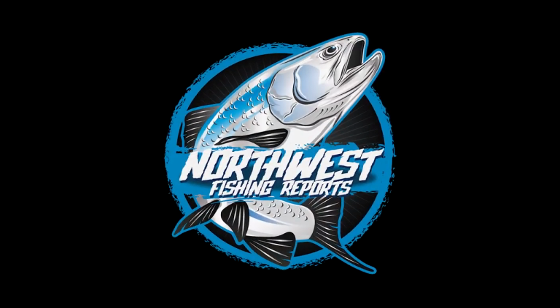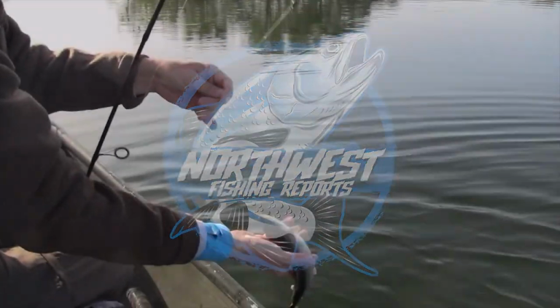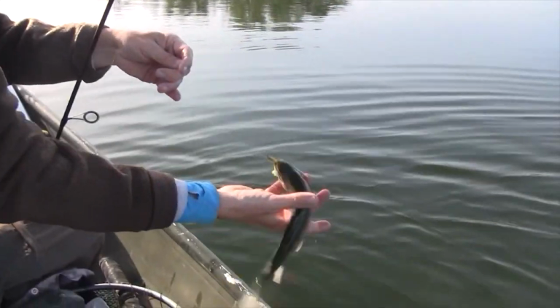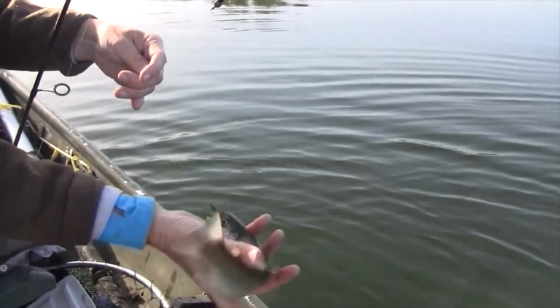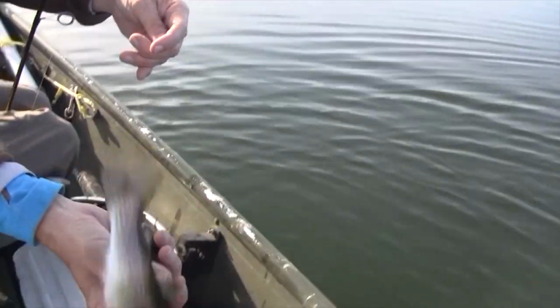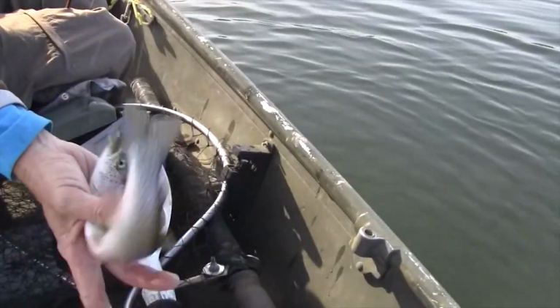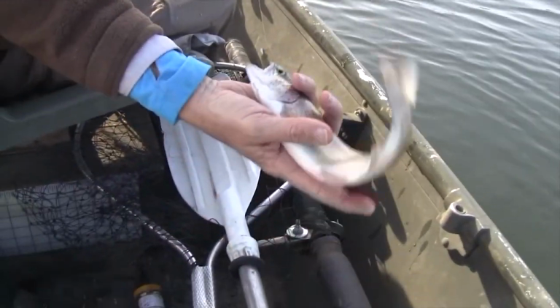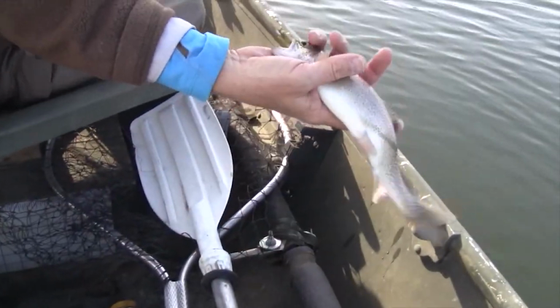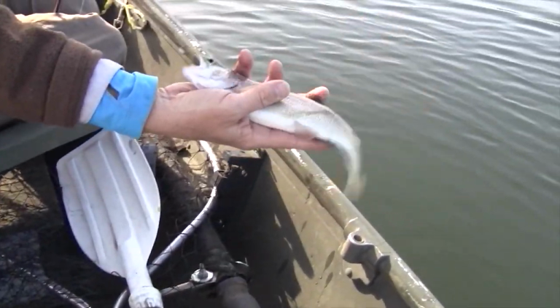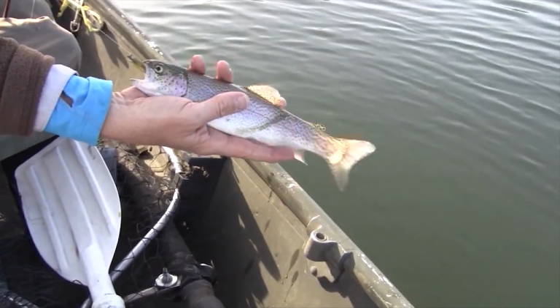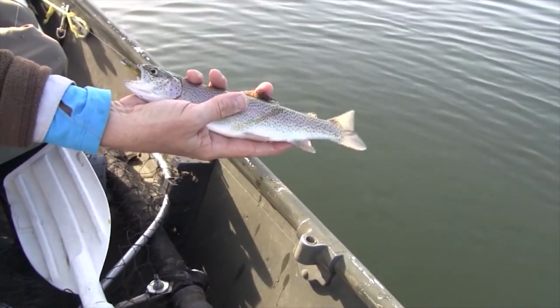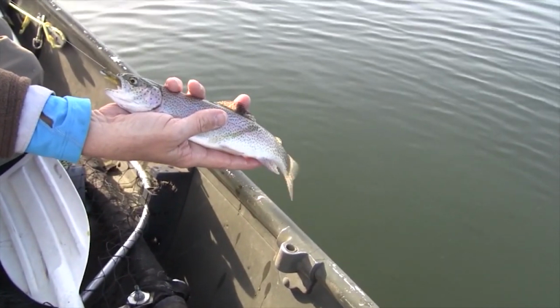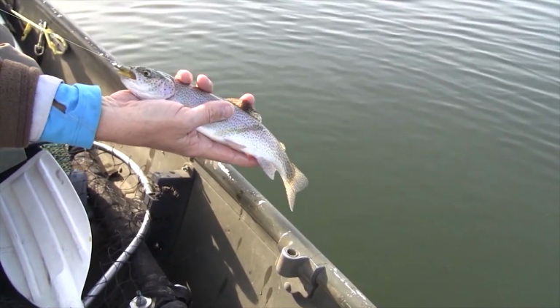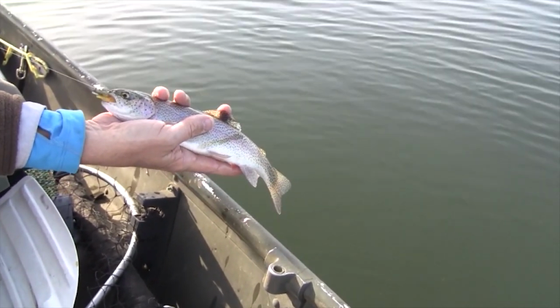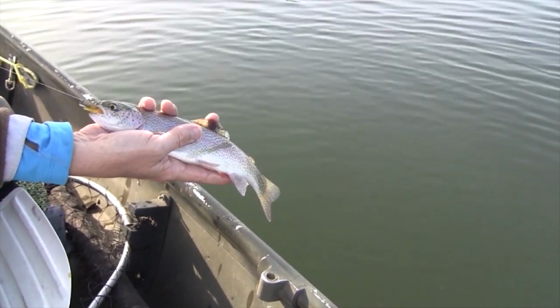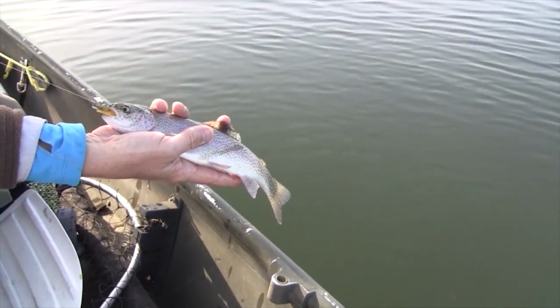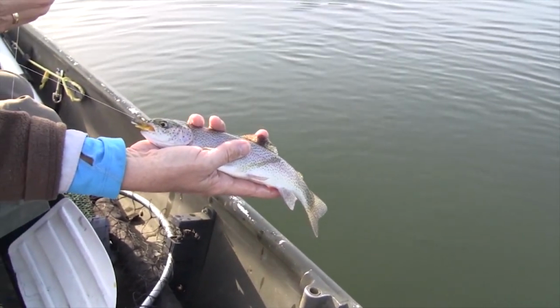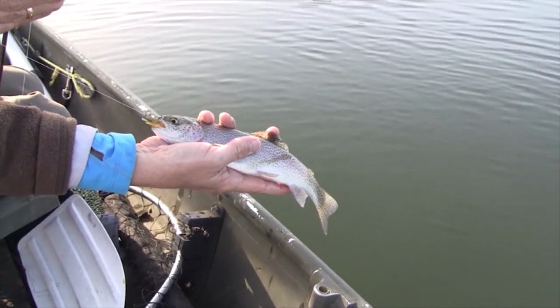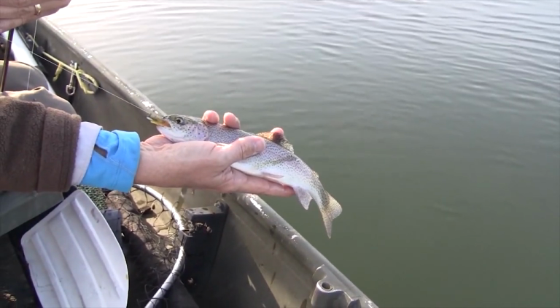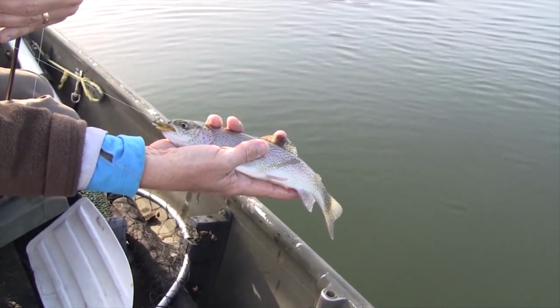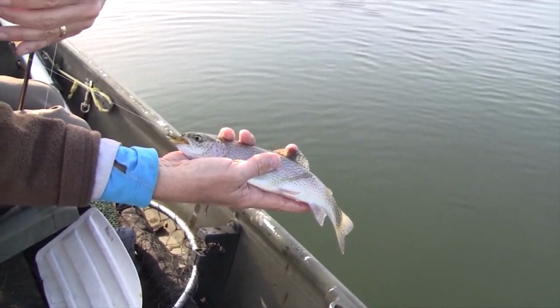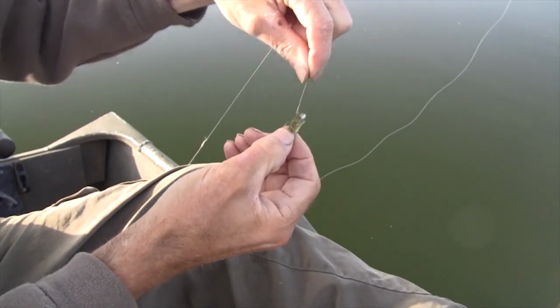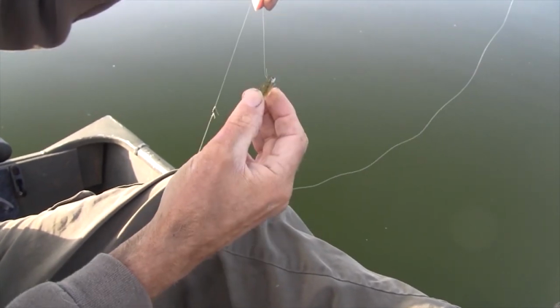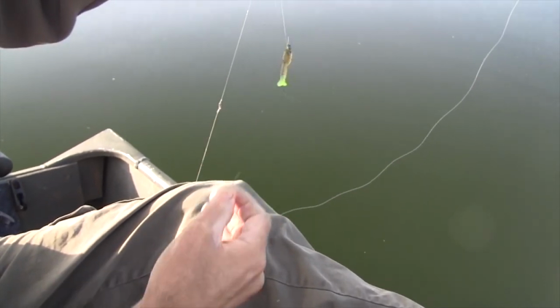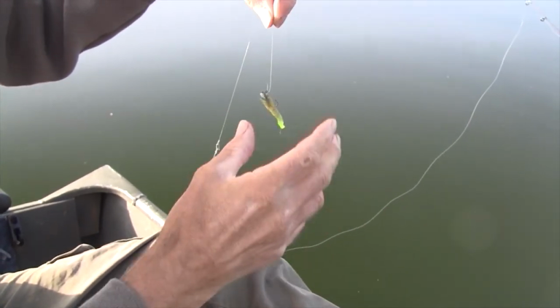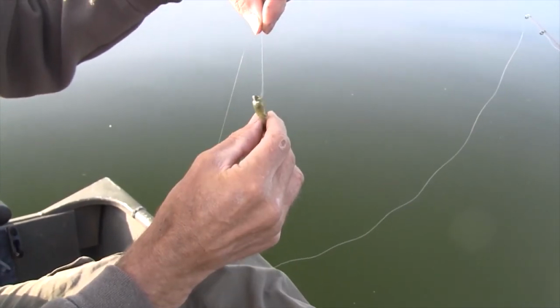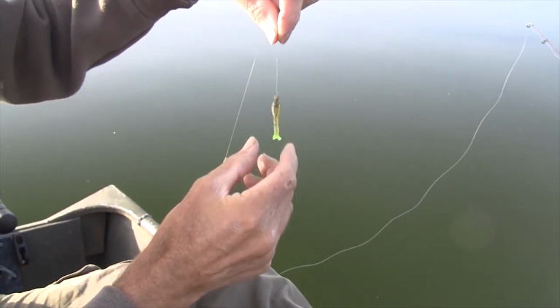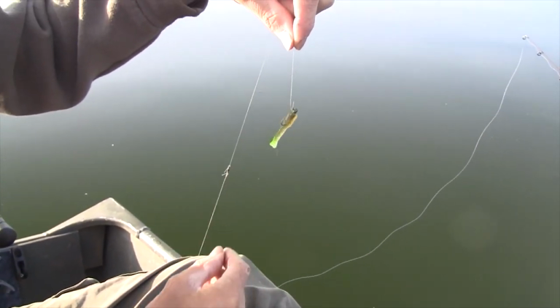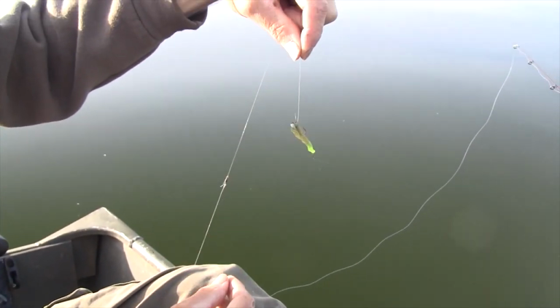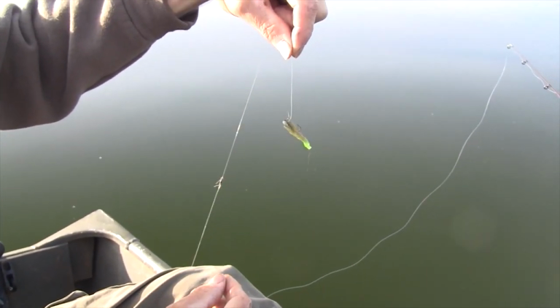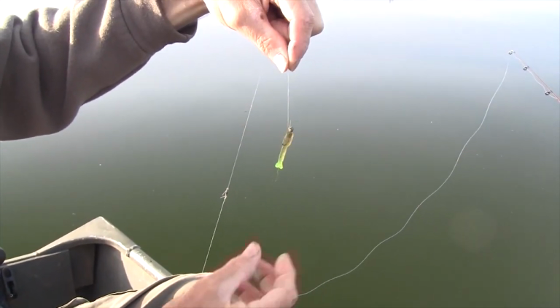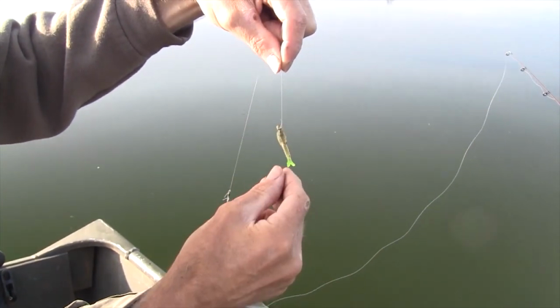One of my Jigmeister custom lure nymph jigs on a slip bobber — nice little rainbow trout here on Fiorito Lake. If that jig is sitting vertically in the water, a lot of times those fish will ignore it.